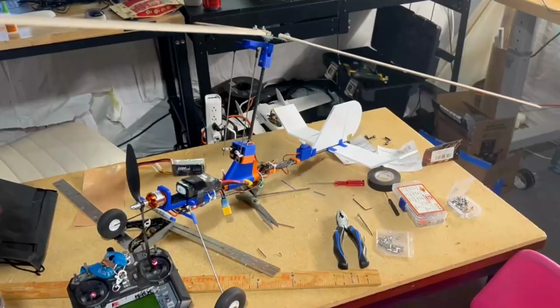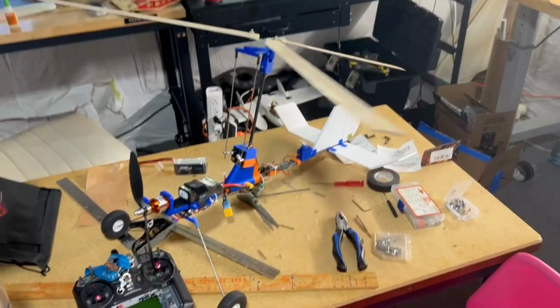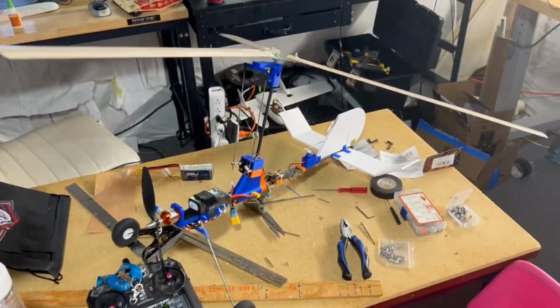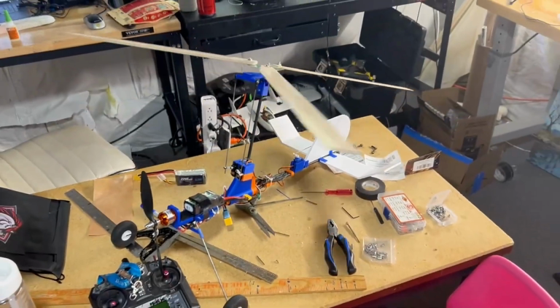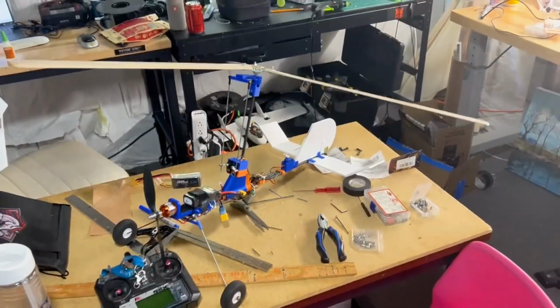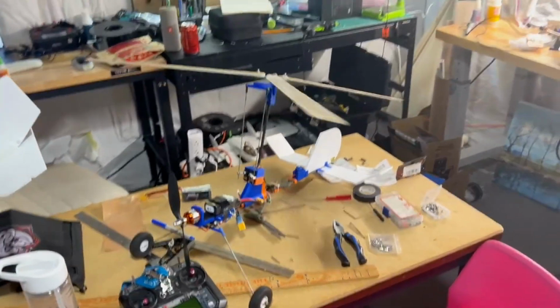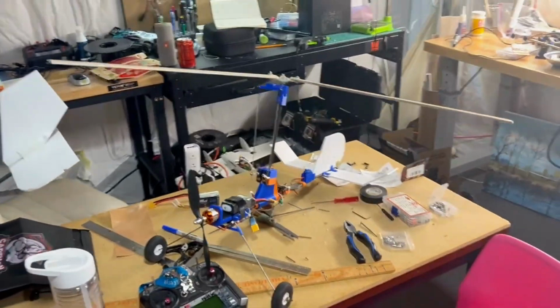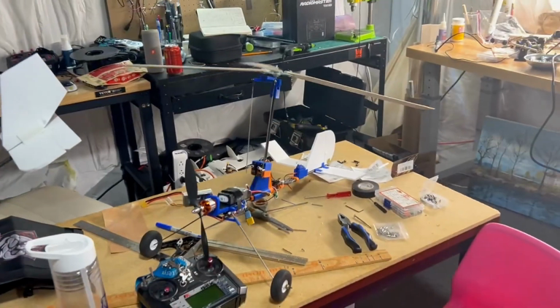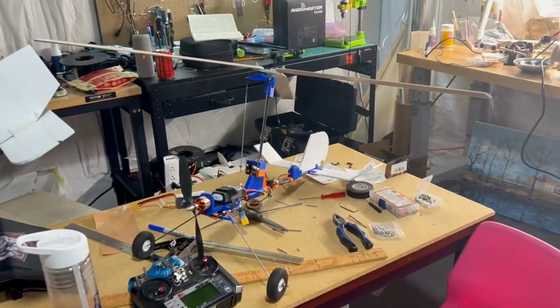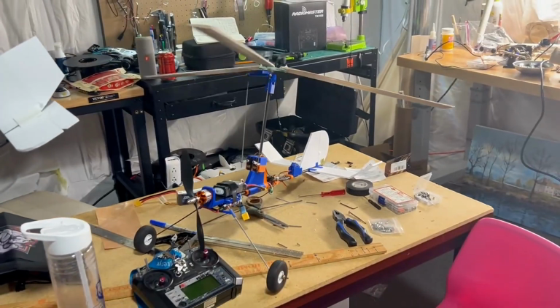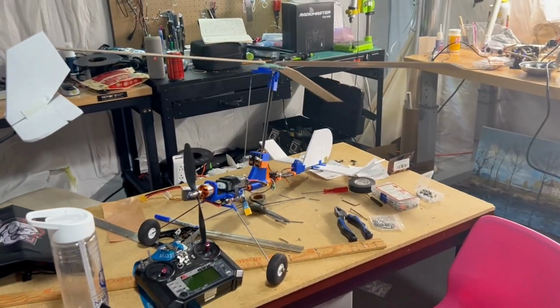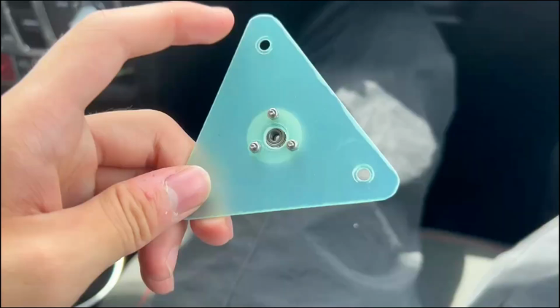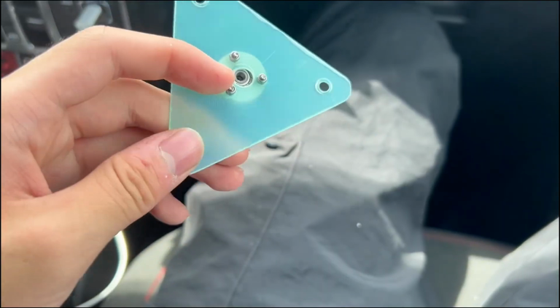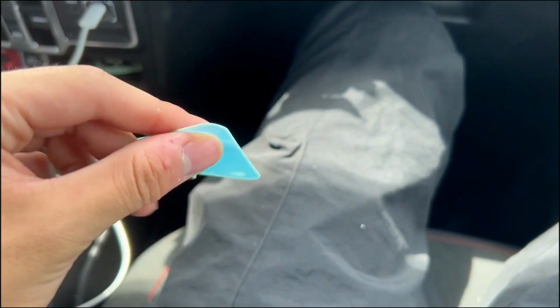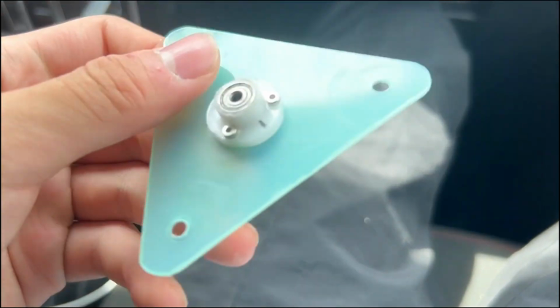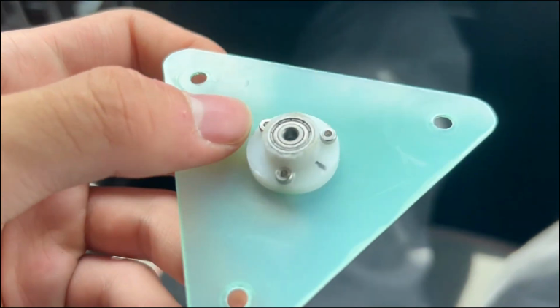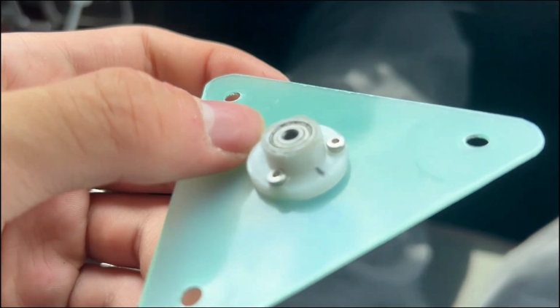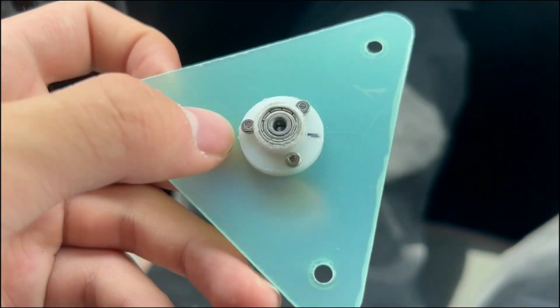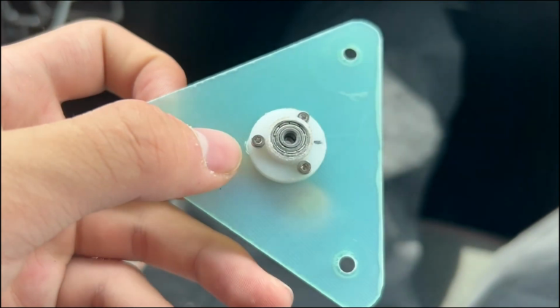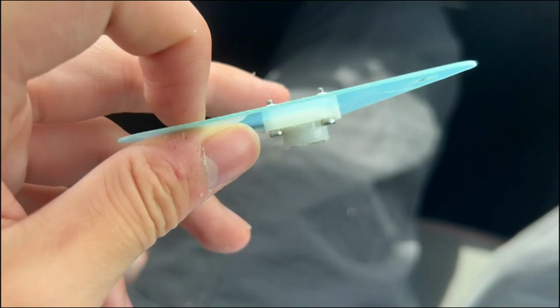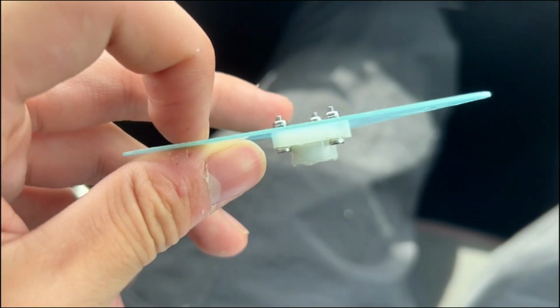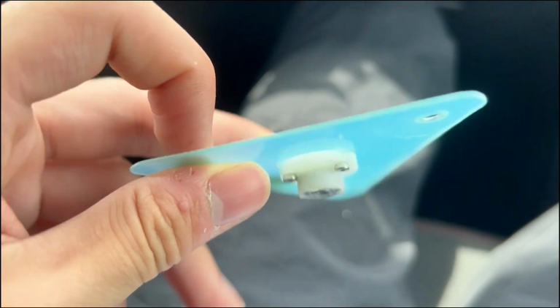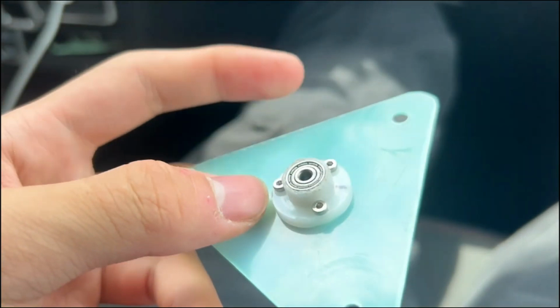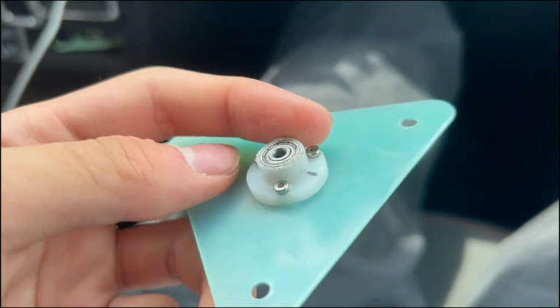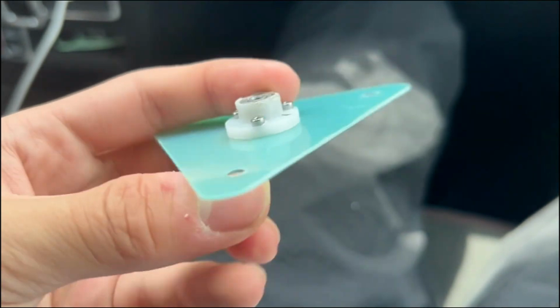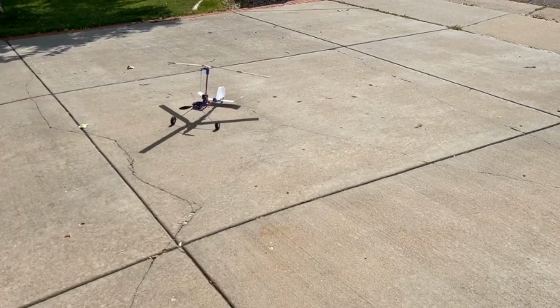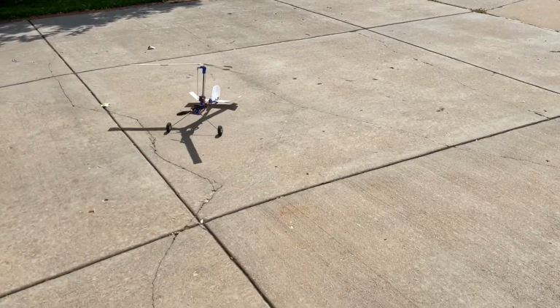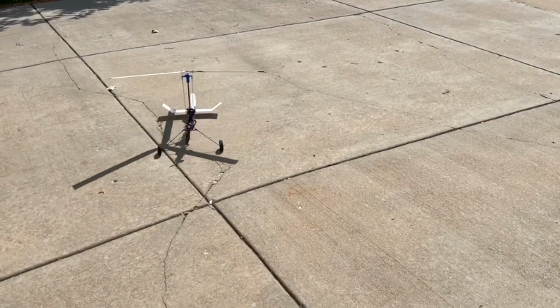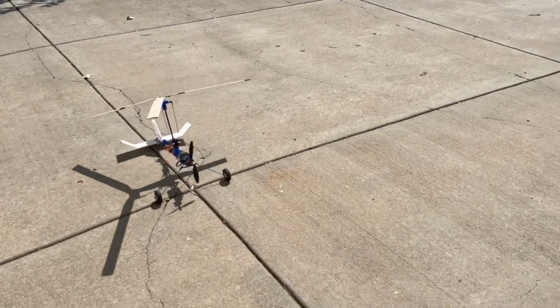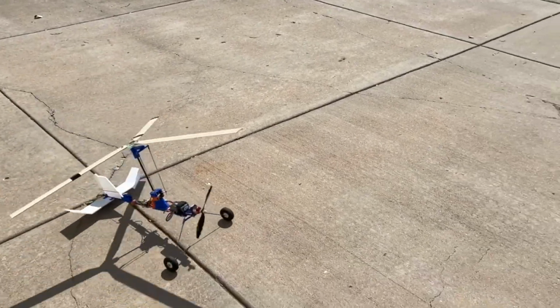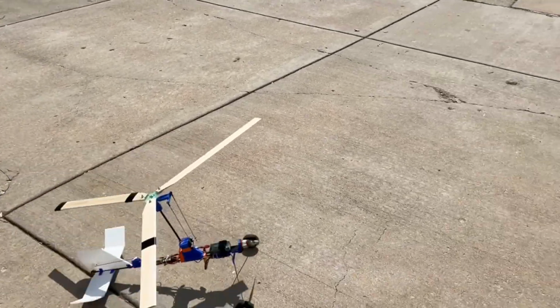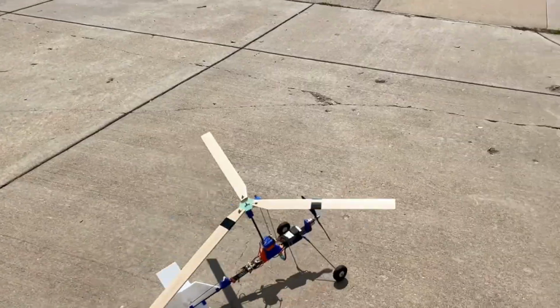For my gyrocopter, I'm using three blades instead of two. To get the same effect as the teeter system, I'm using a 0.8mm fiberglass triangular plate connected to a bearing mount, which should allow the blades to move up and down independently of each other. With everything finished, it was time to see if this thing would actually fly.